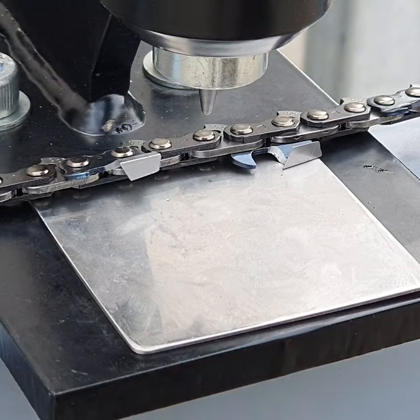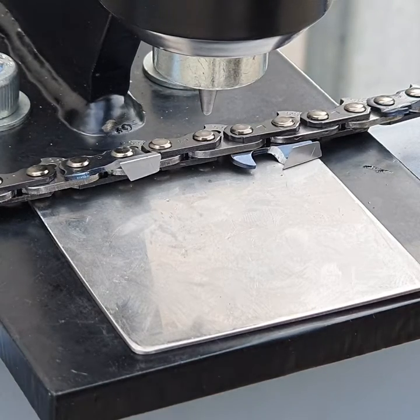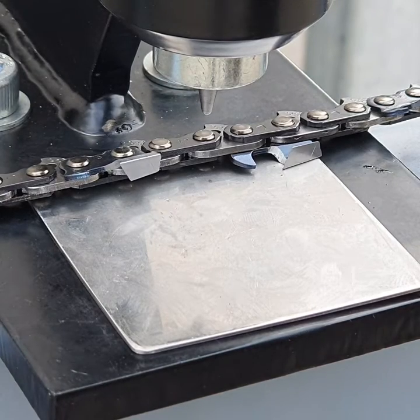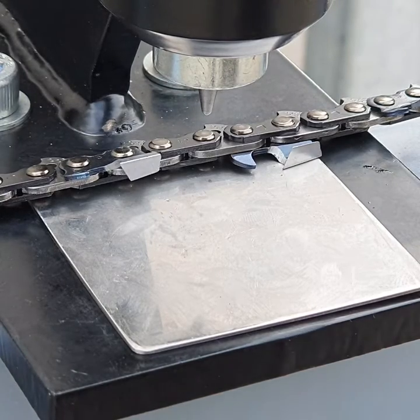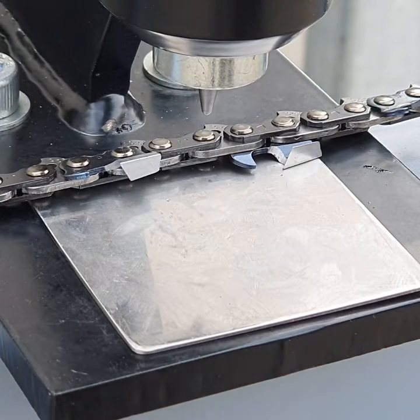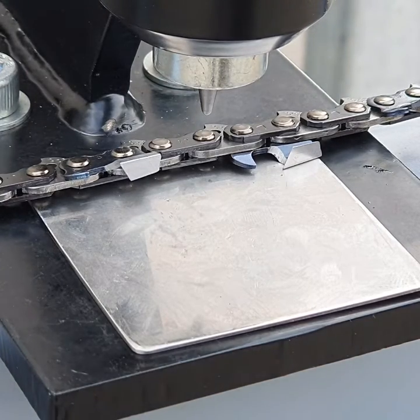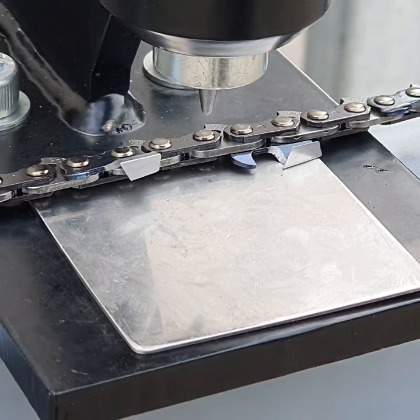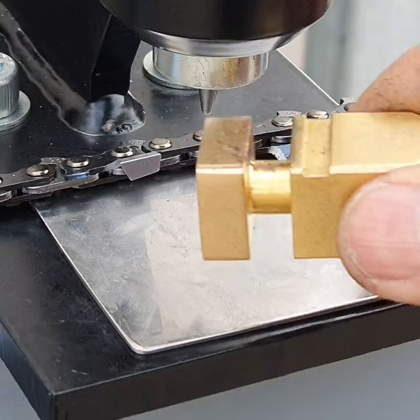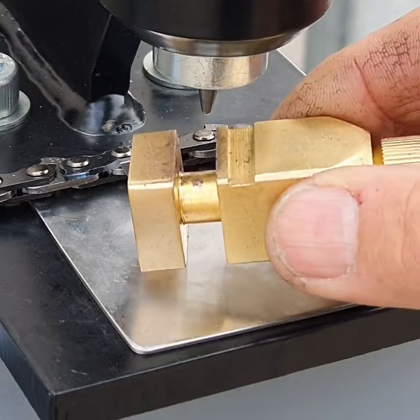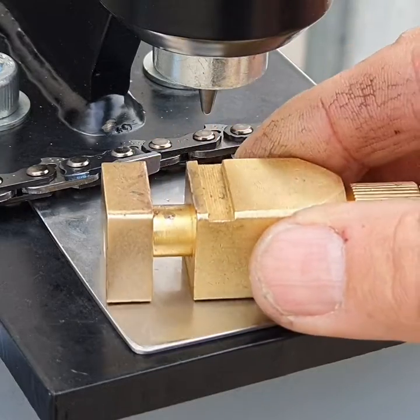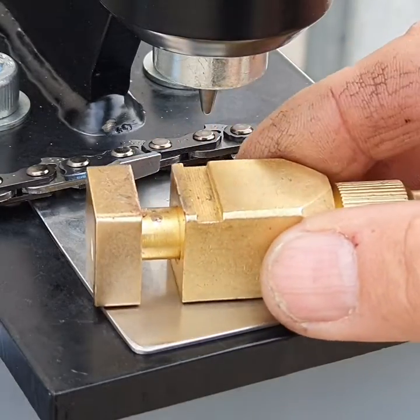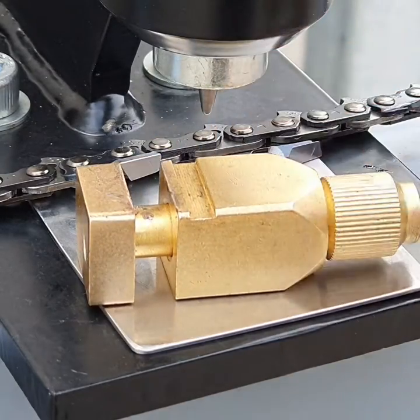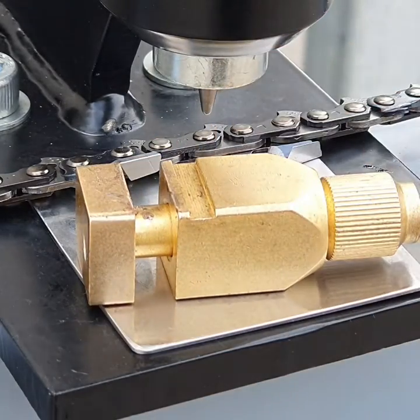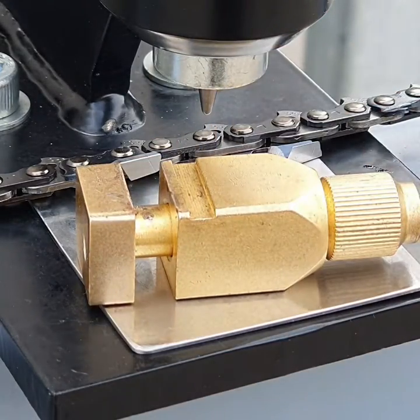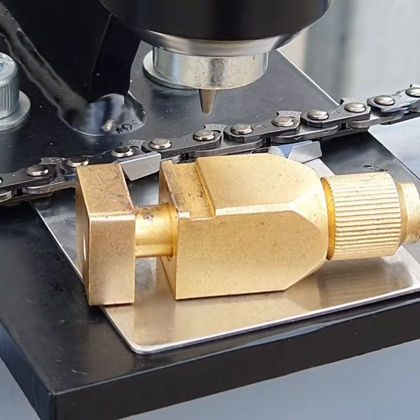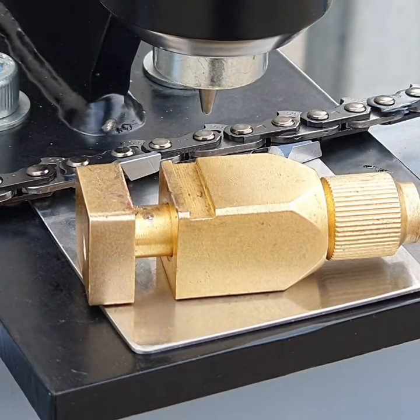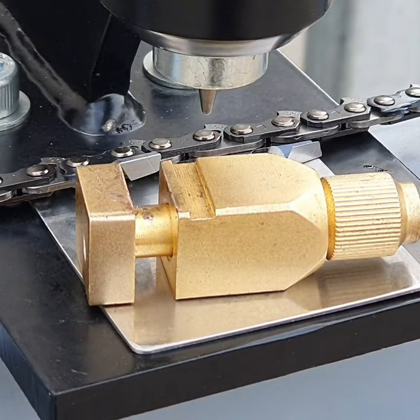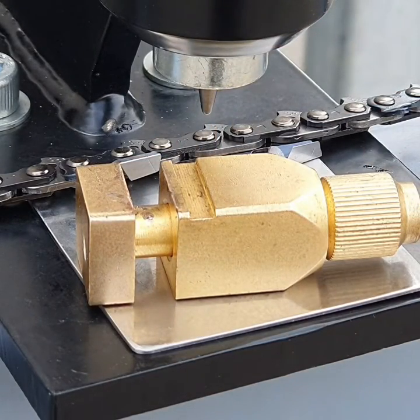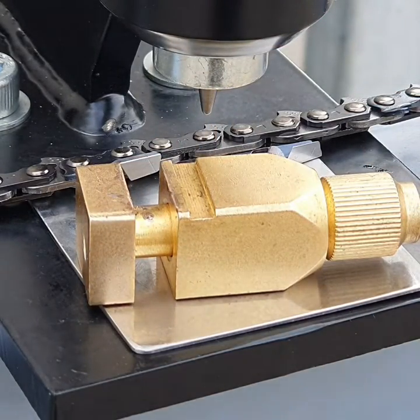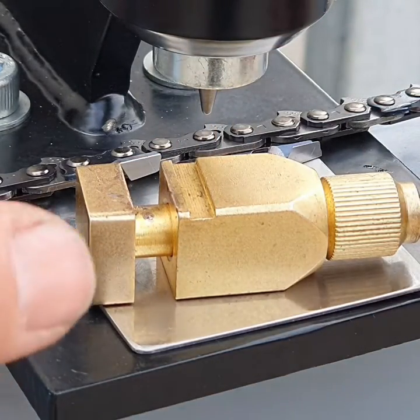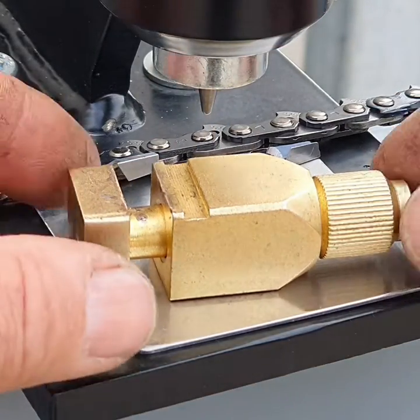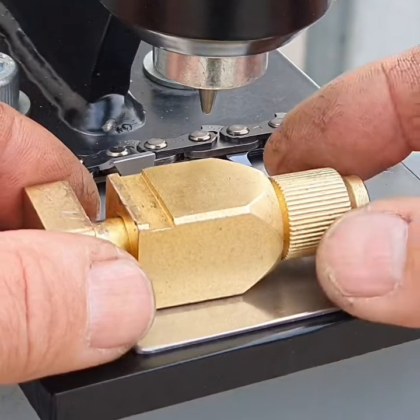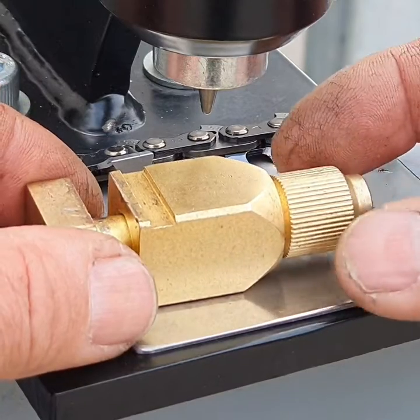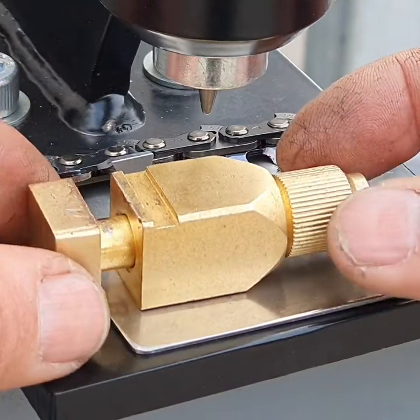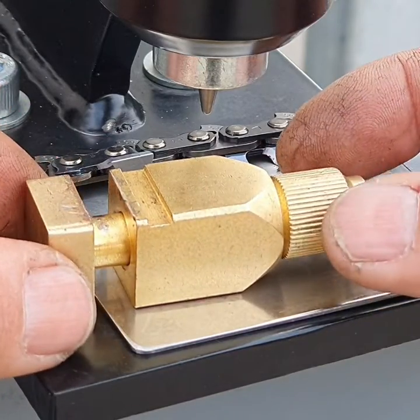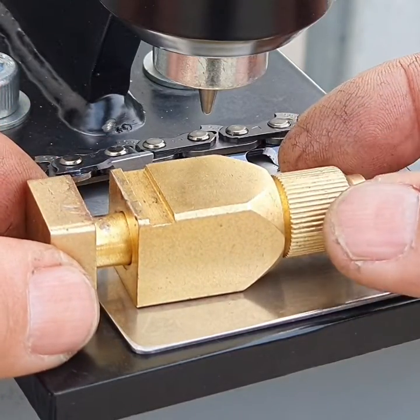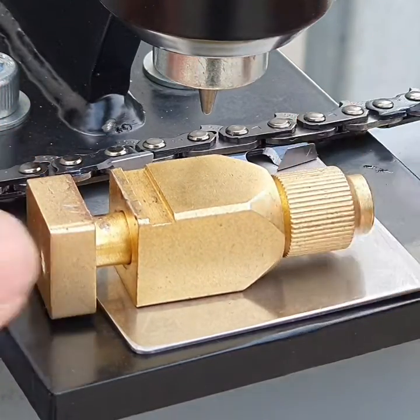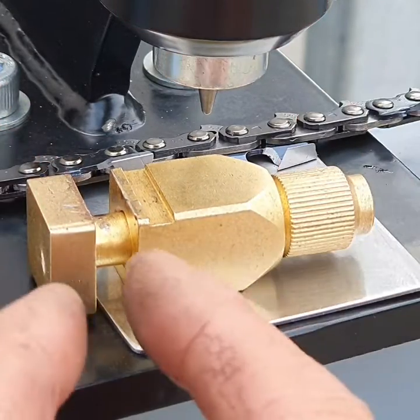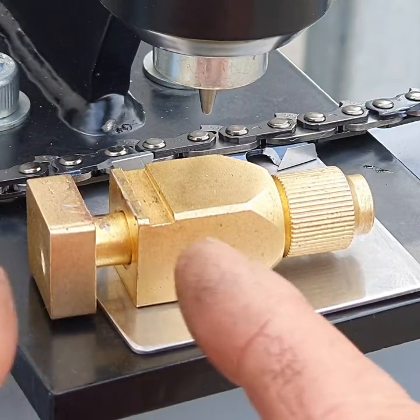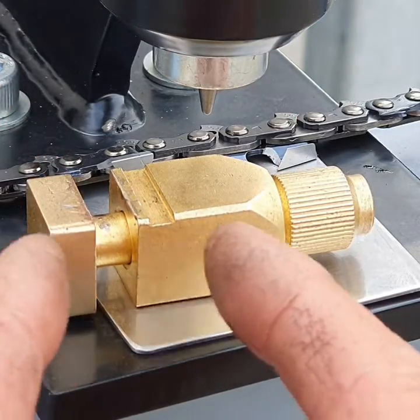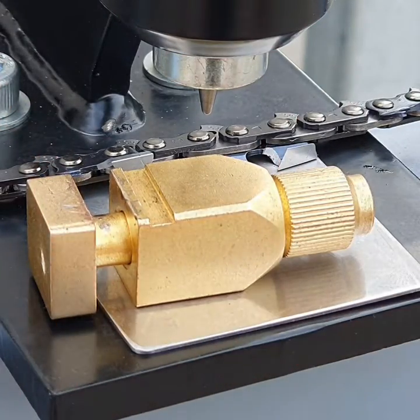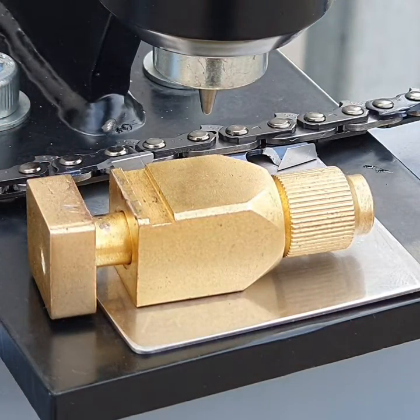This particular anvil here is the one I prefer — it is adjustable. You rotate this screw in and out and the gap opens or closes.